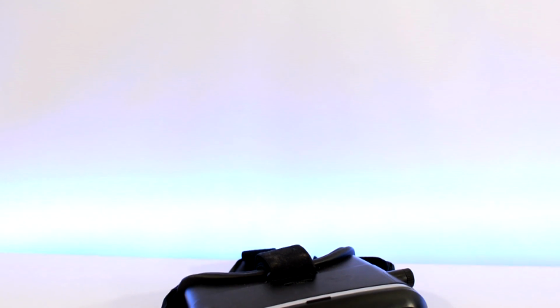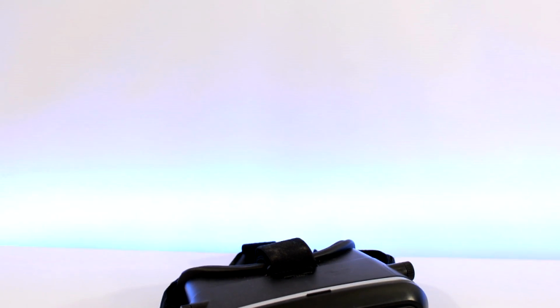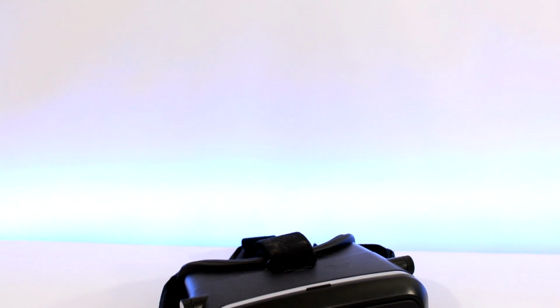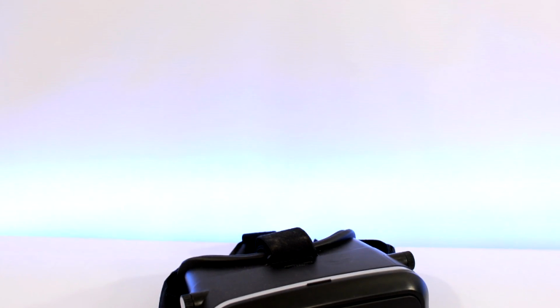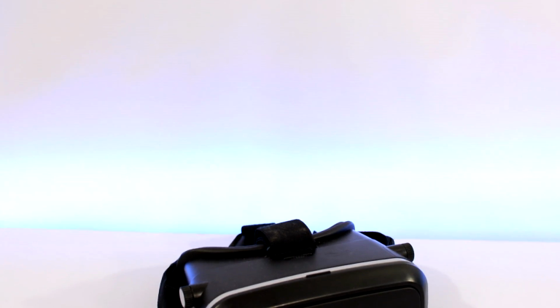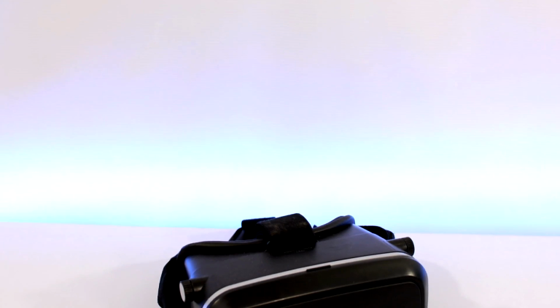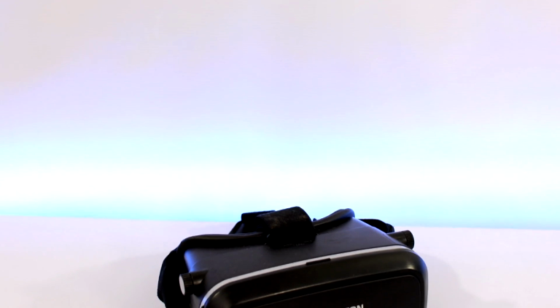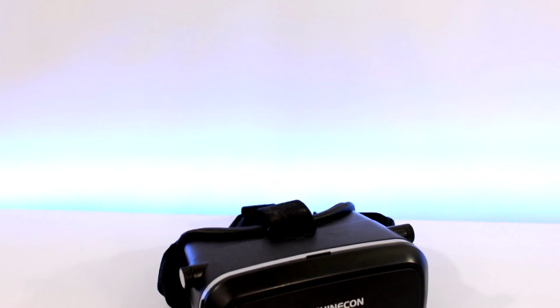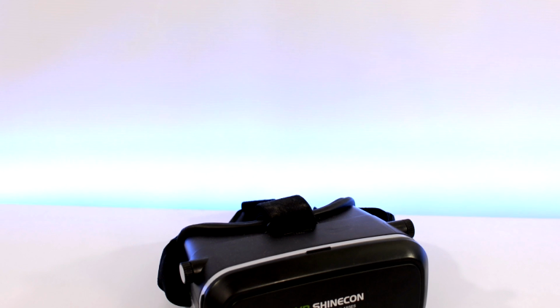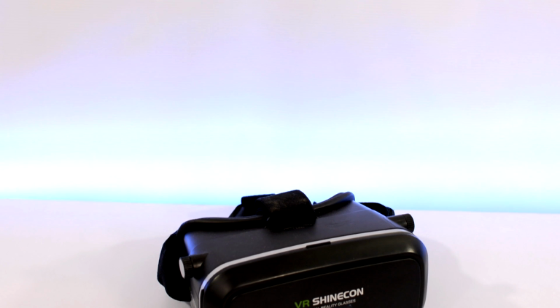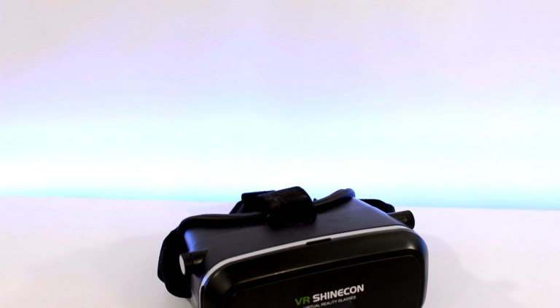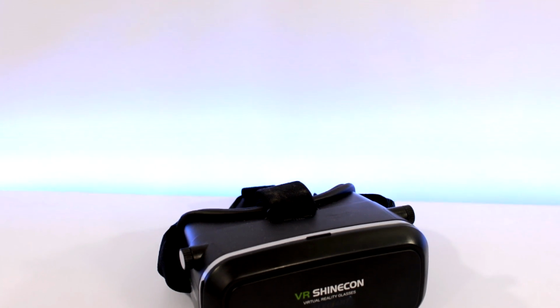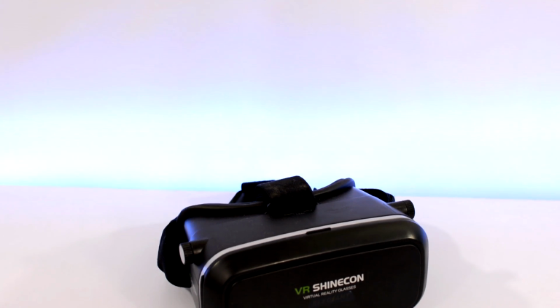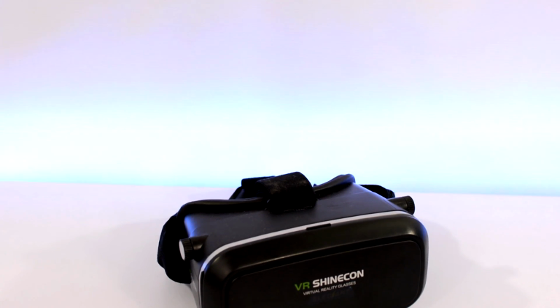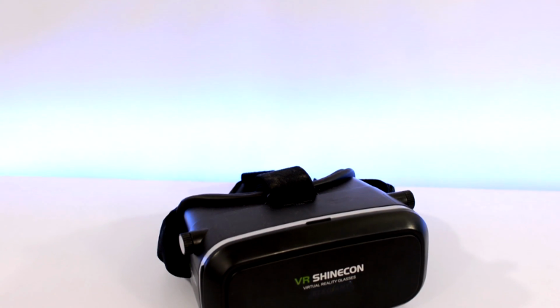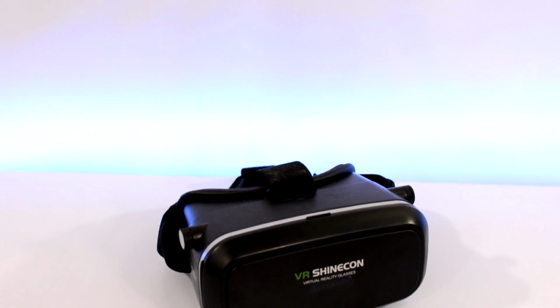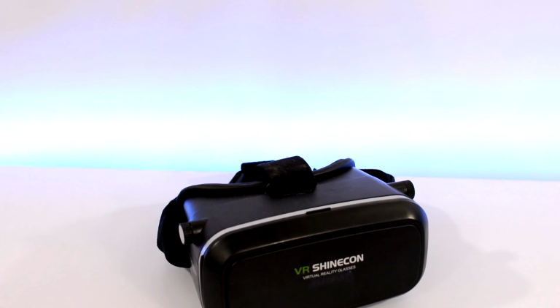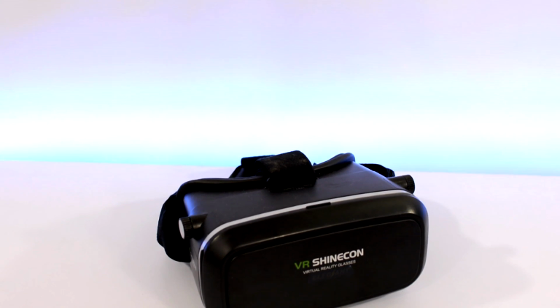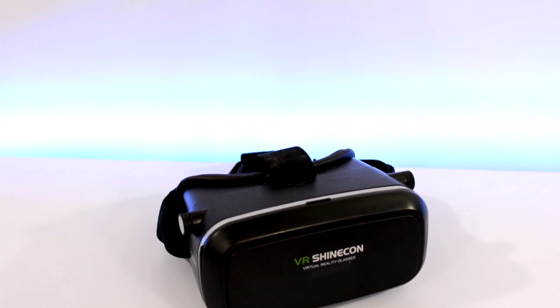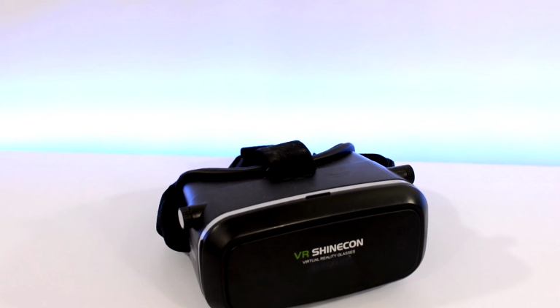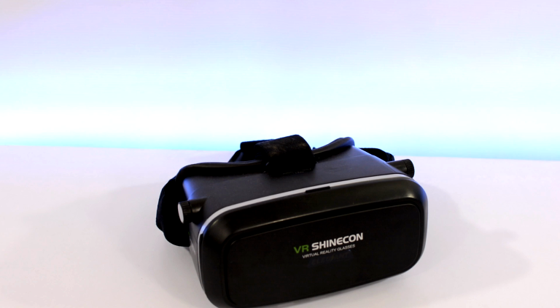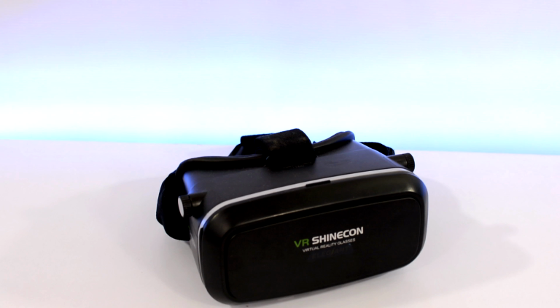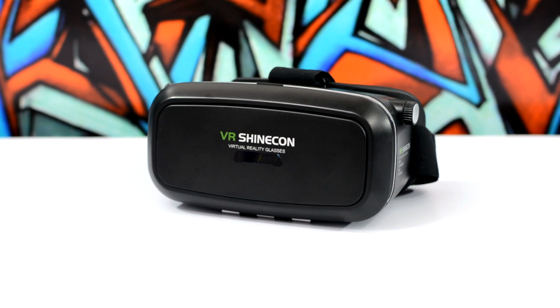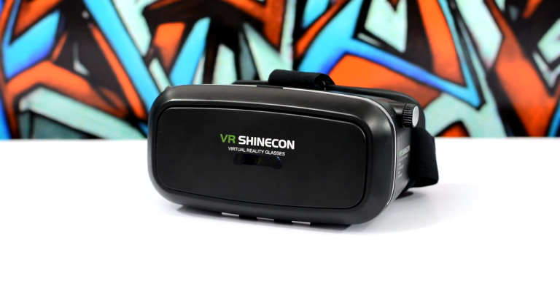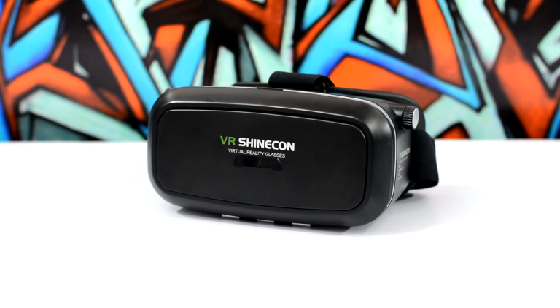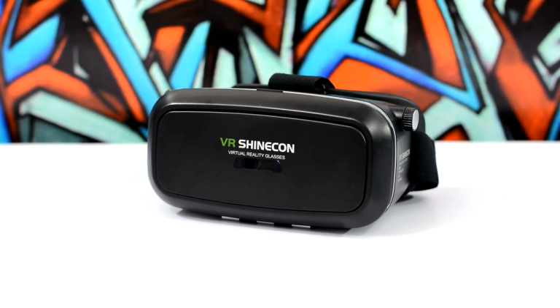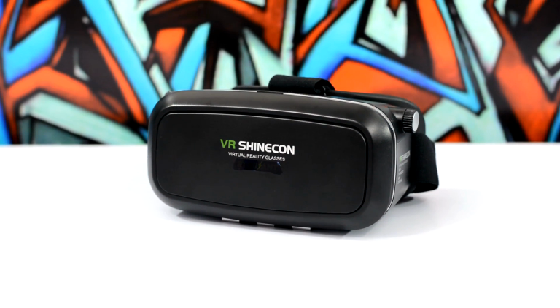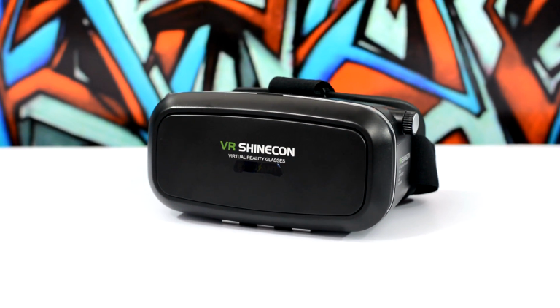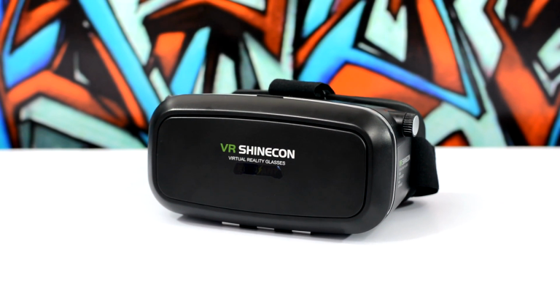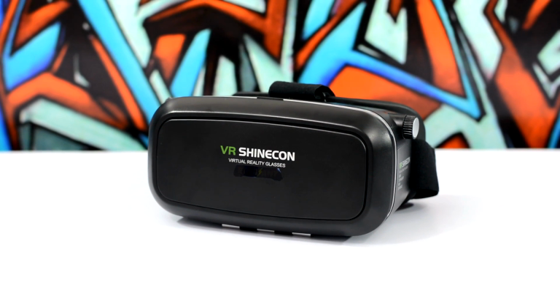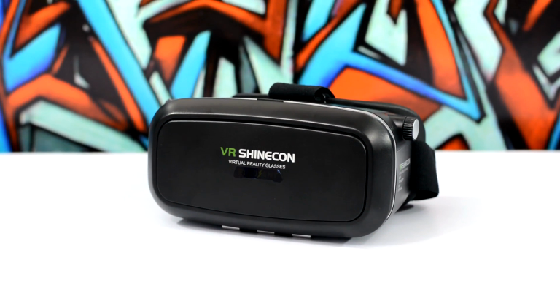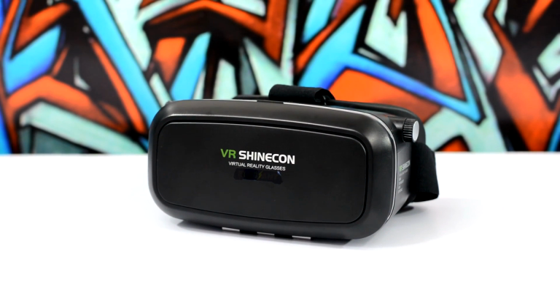Before we do that, let's talk about the ergonomics, which I'm gonna be demonstrating with my Shinkon VR headset. It's a pretty decent VR headset, and when it was on sale for just 30 bucks, I picked one up.